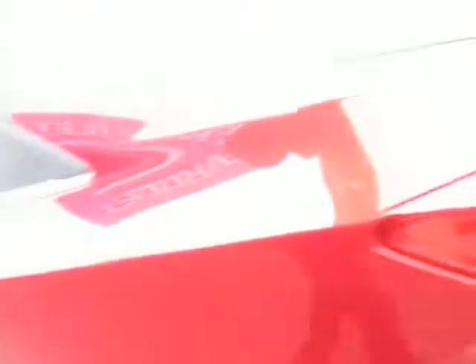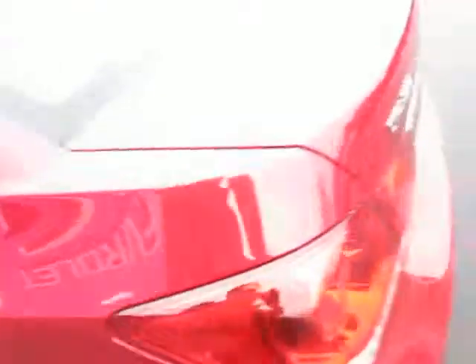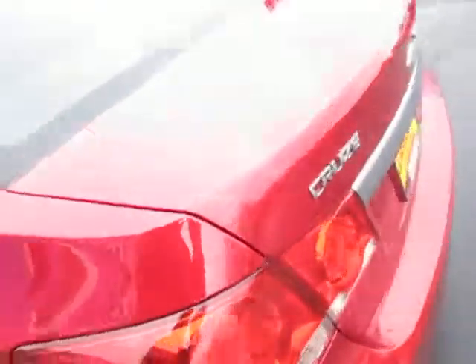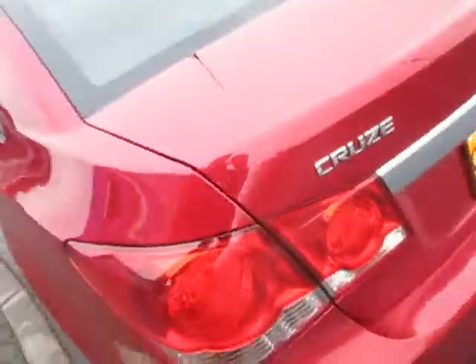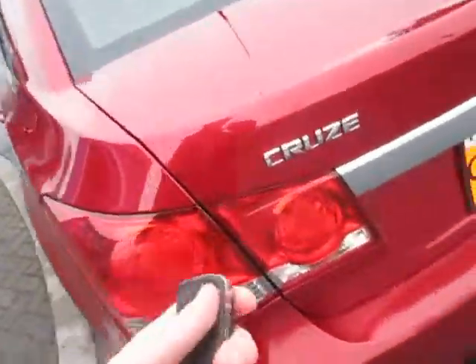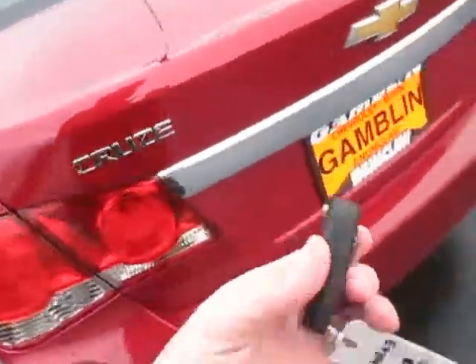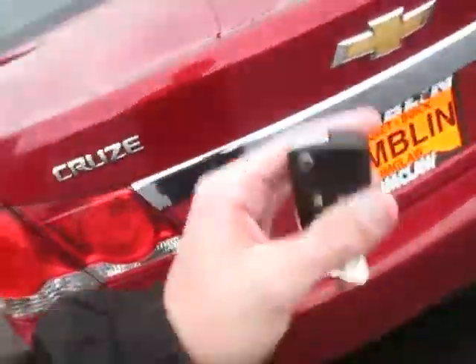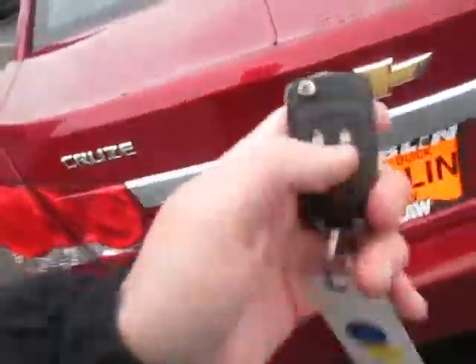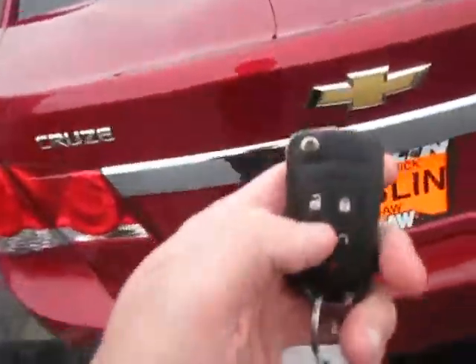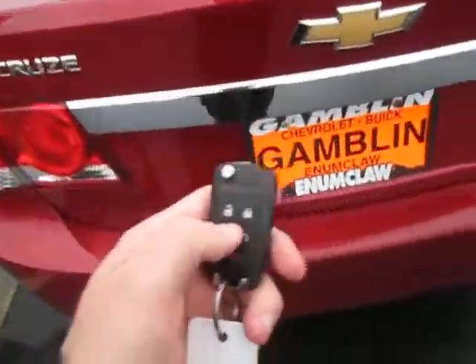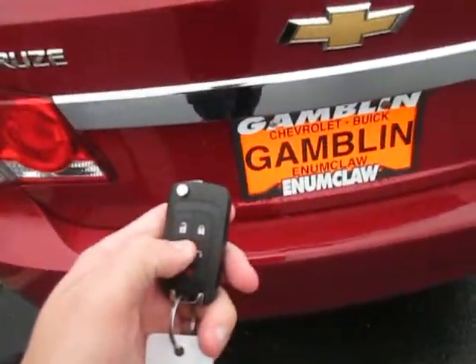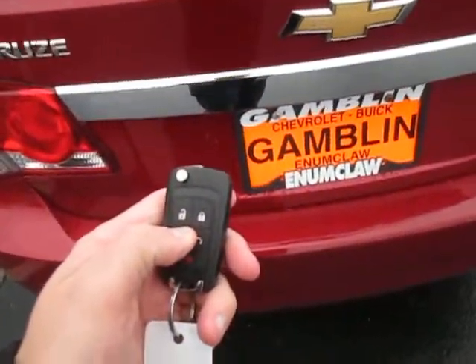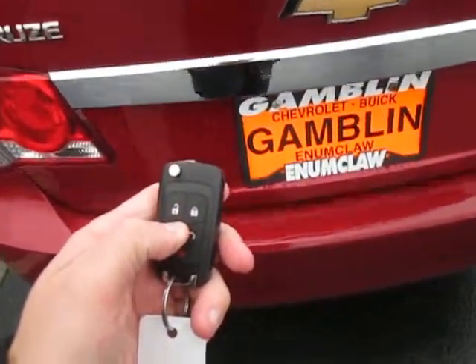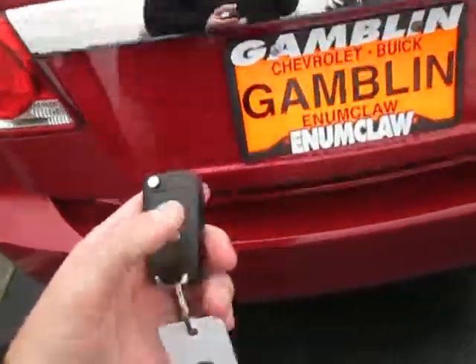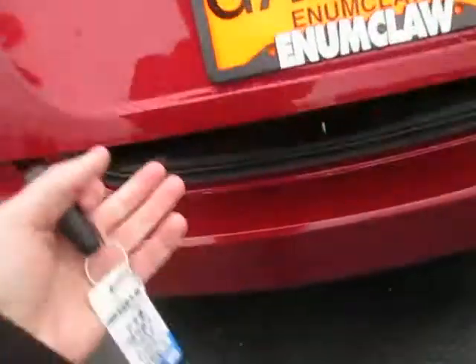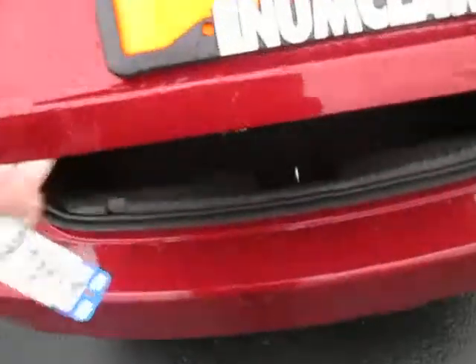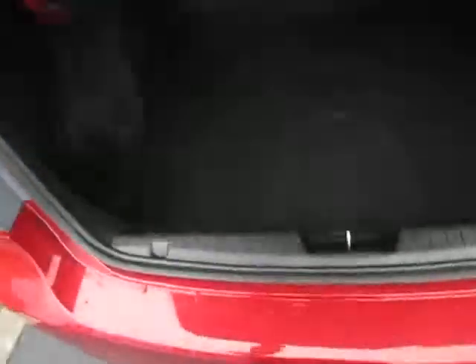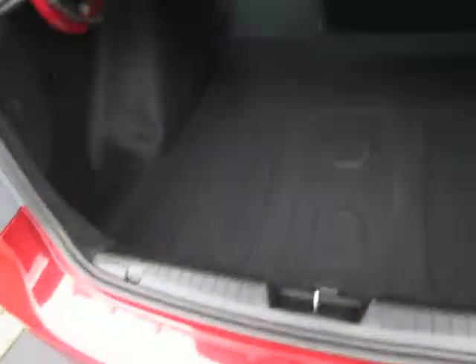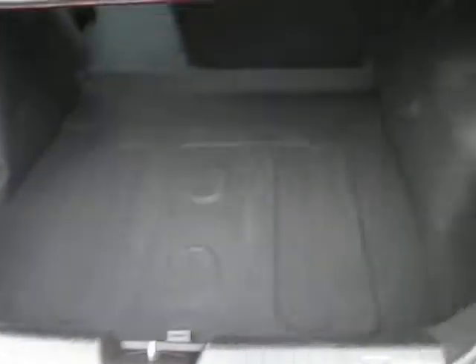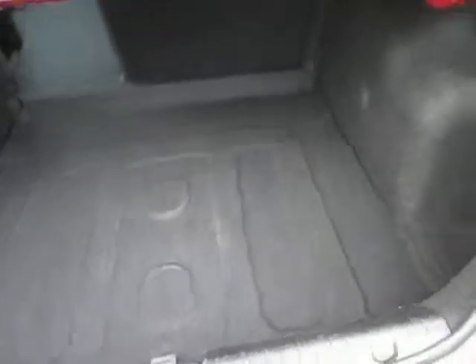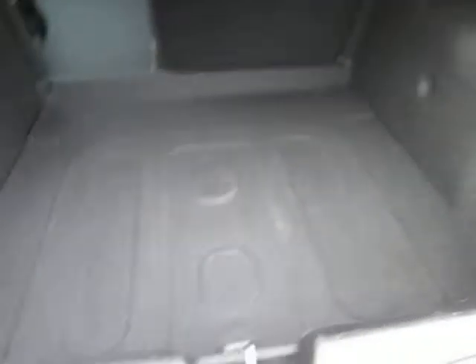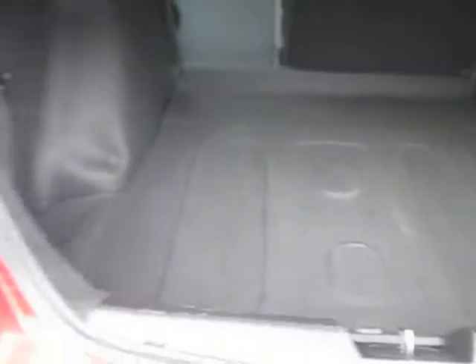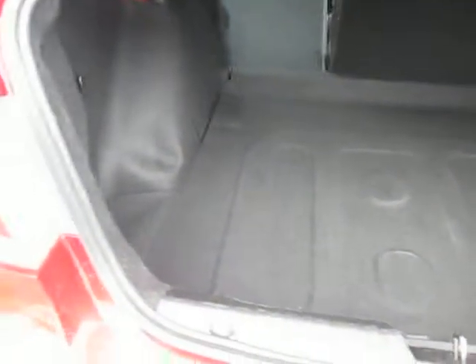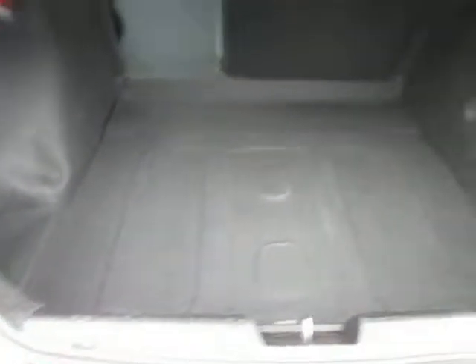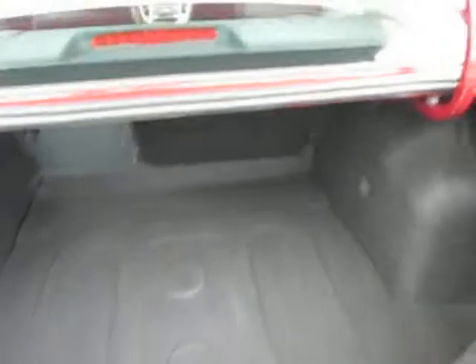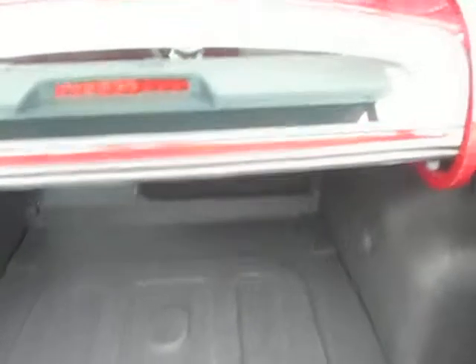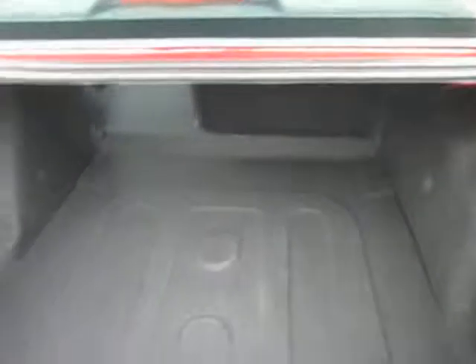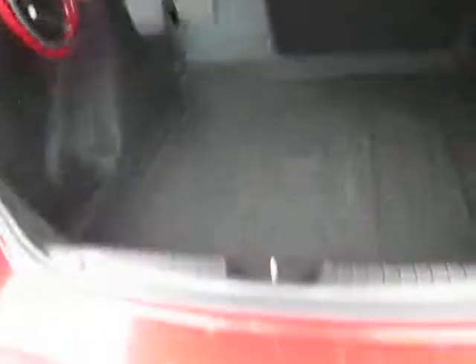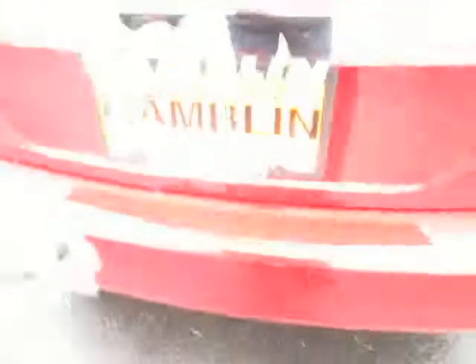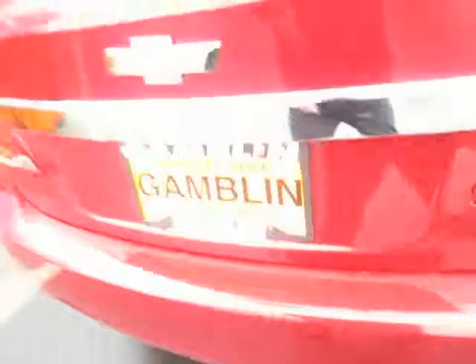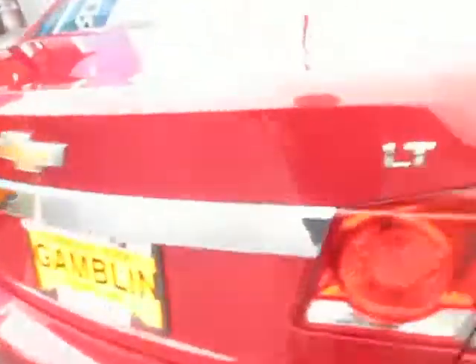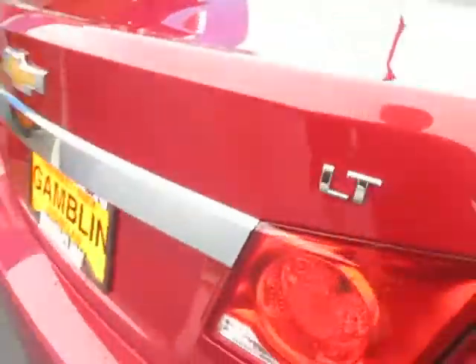Check out the trunk now — popping it using the fob. It'll just pop right open. You can see we got a nice amount of storage room in there, which is great for this sedan. It is the LT trim.